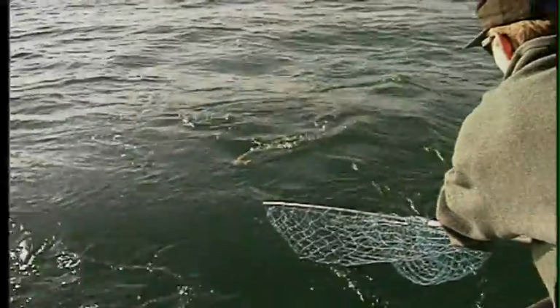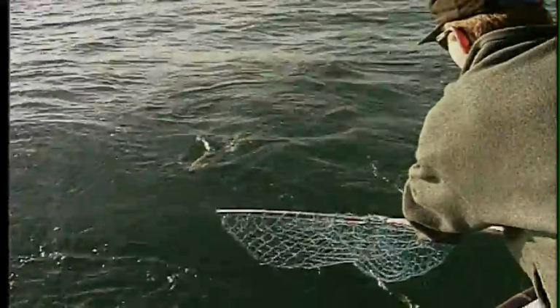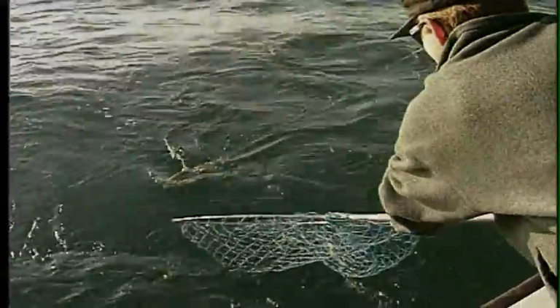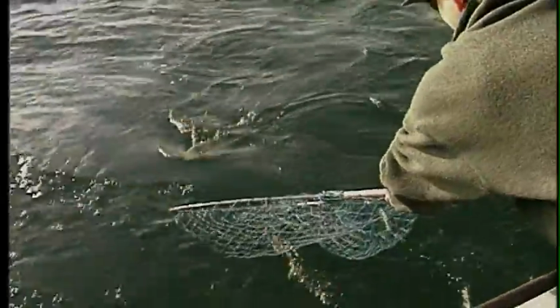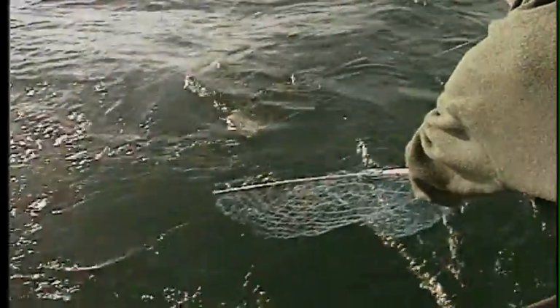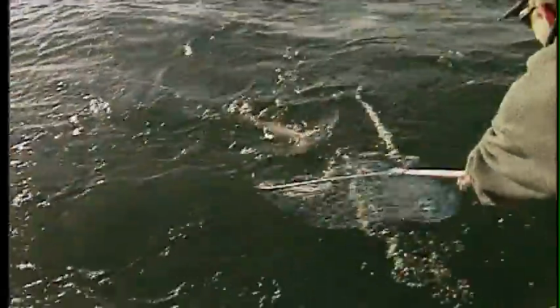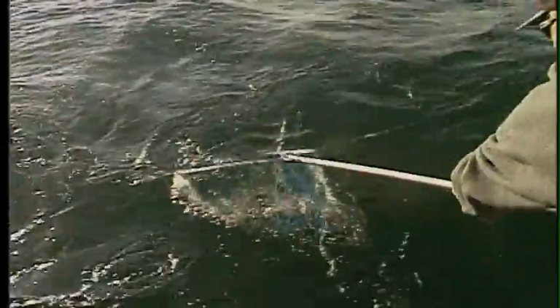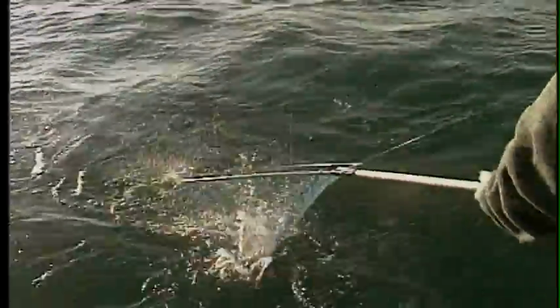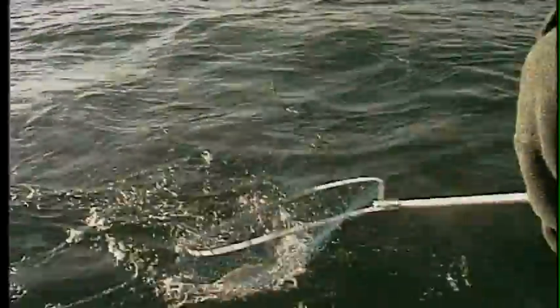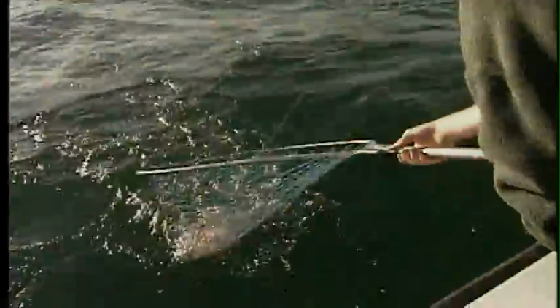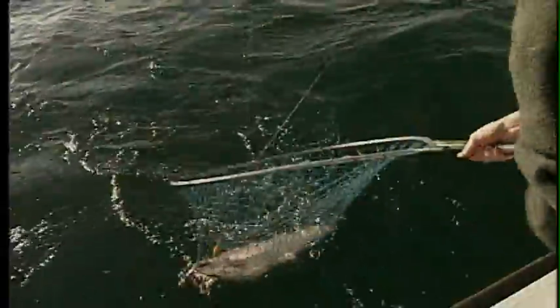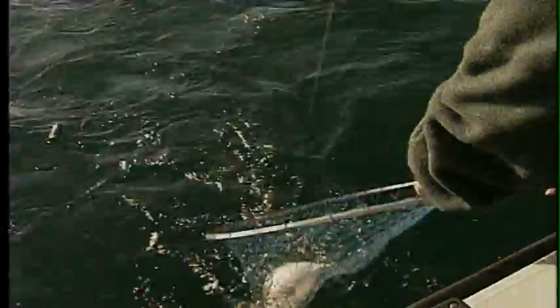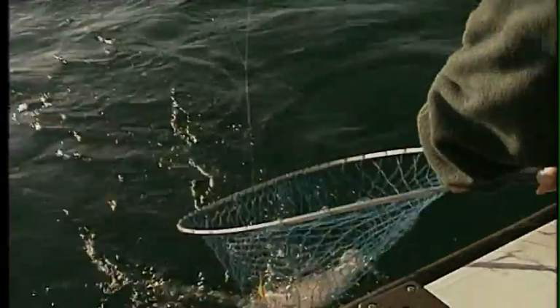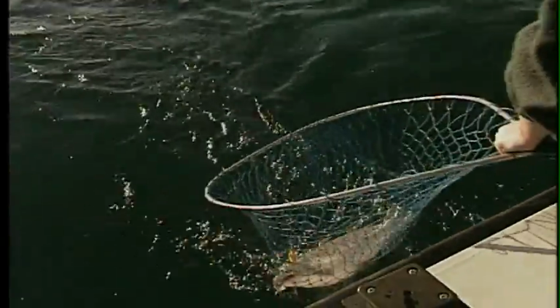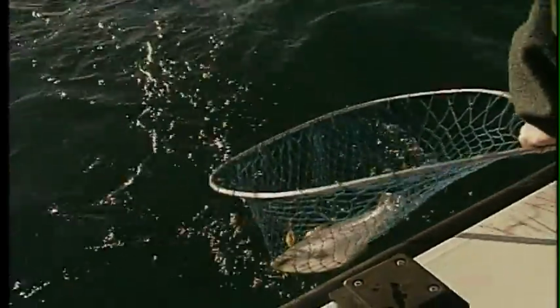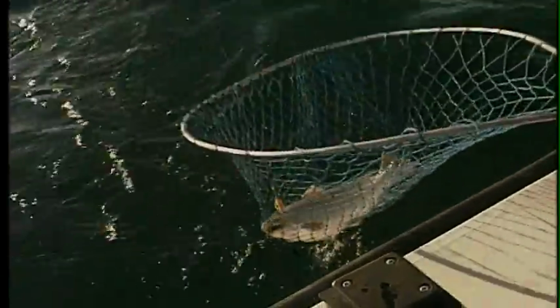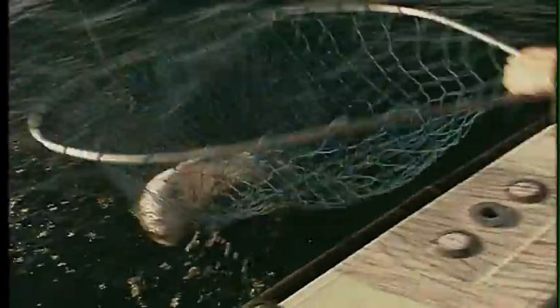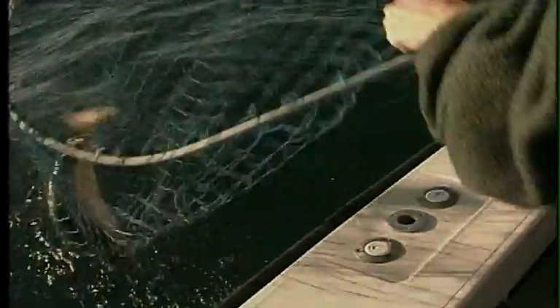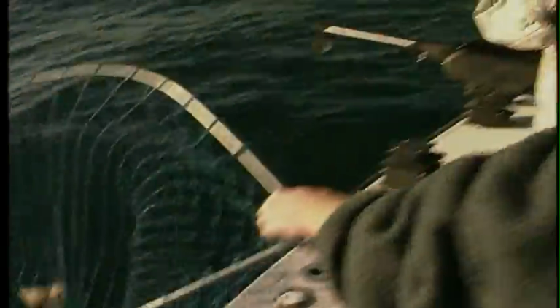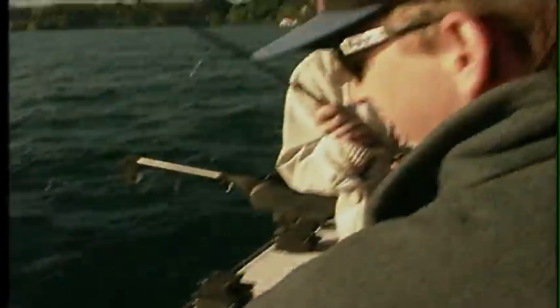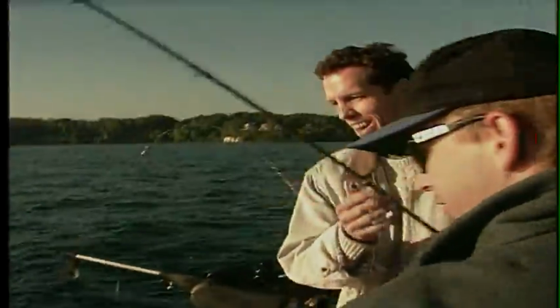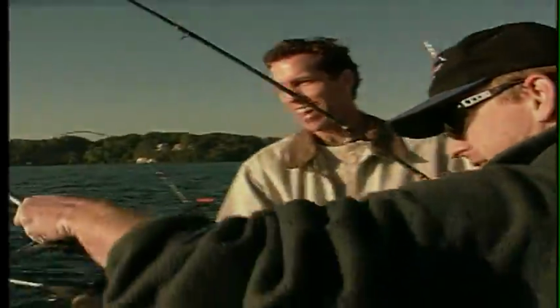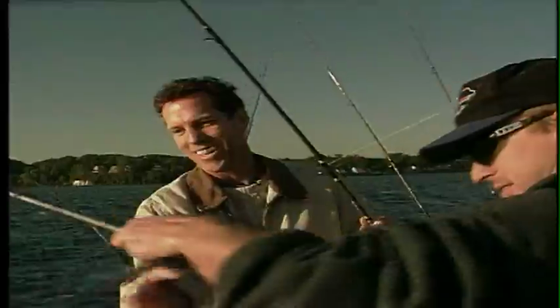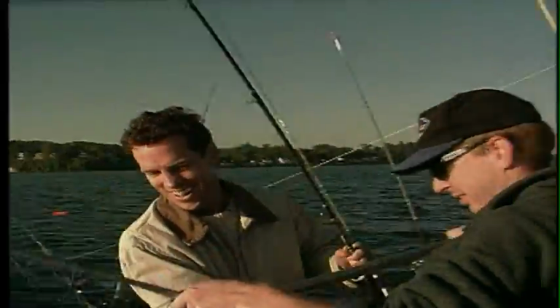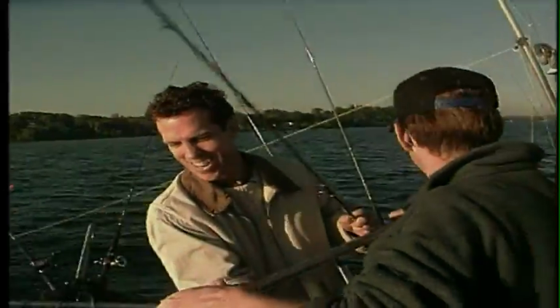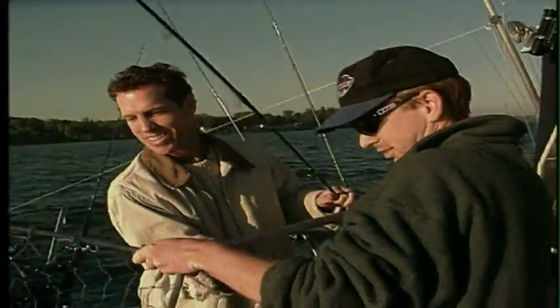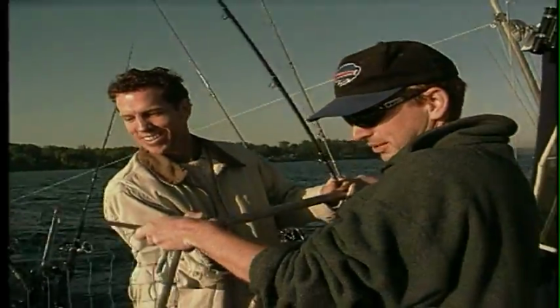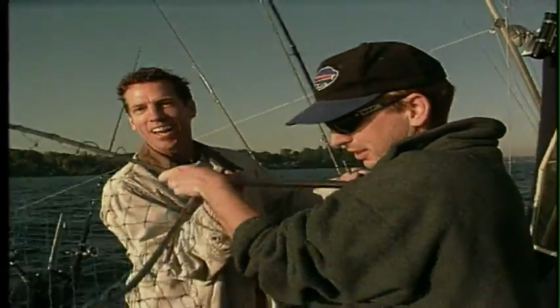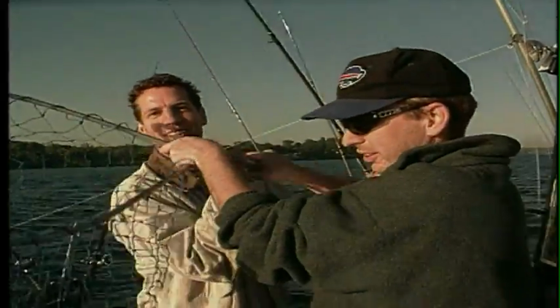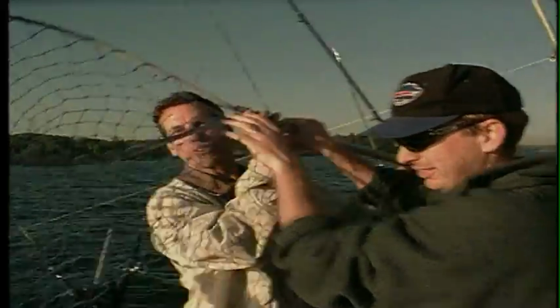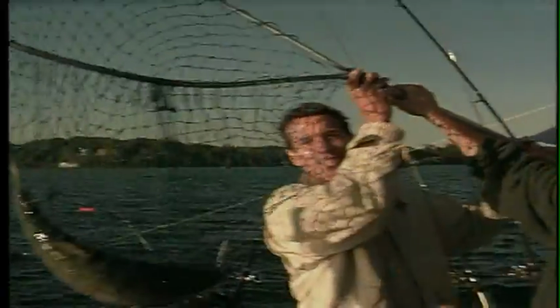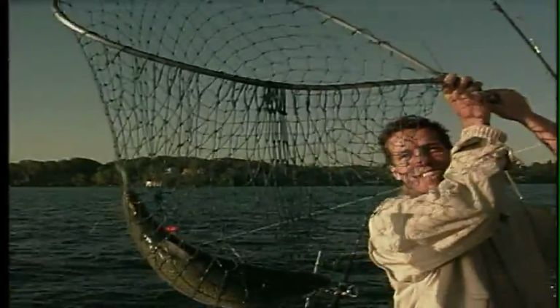I'll try and bring him right into you. Here he comes. There he is! Nice brown trout. Oh, nice brown trout. My first fish in Lake Ontario!